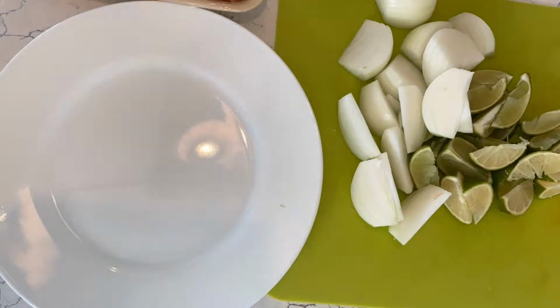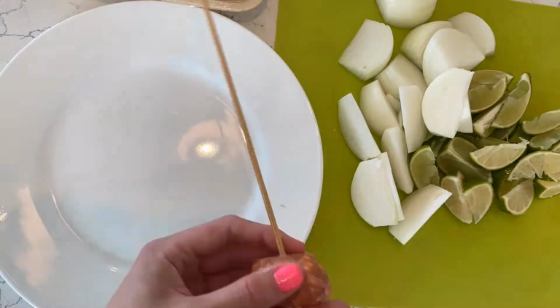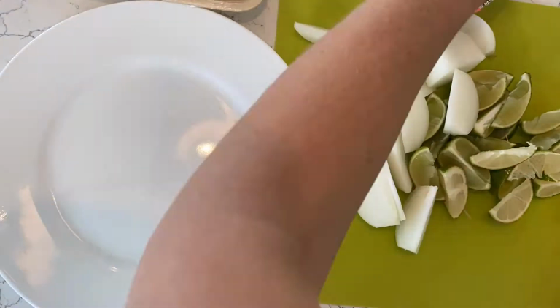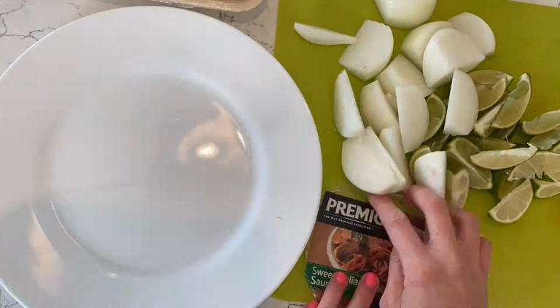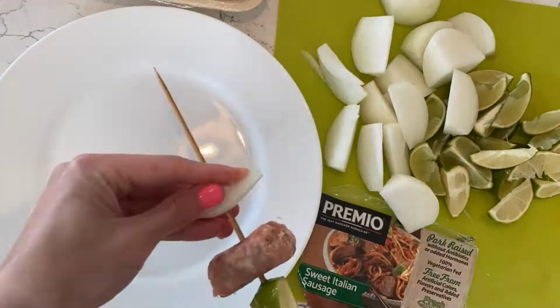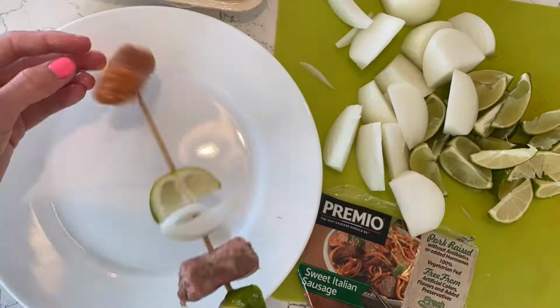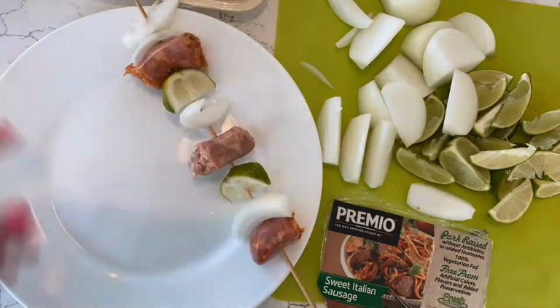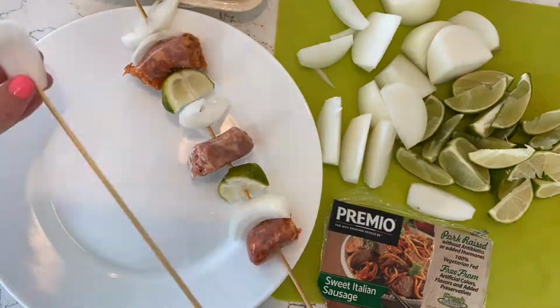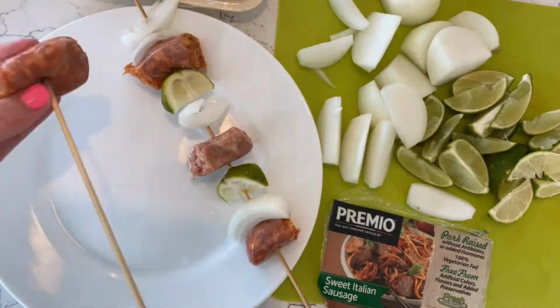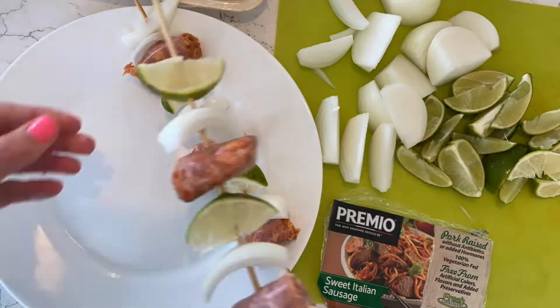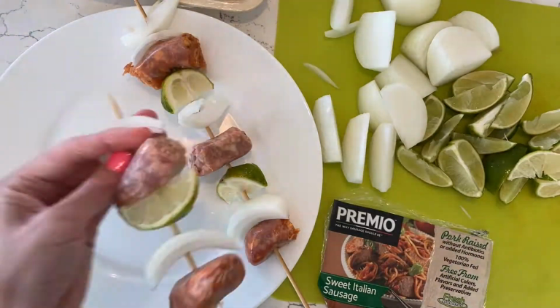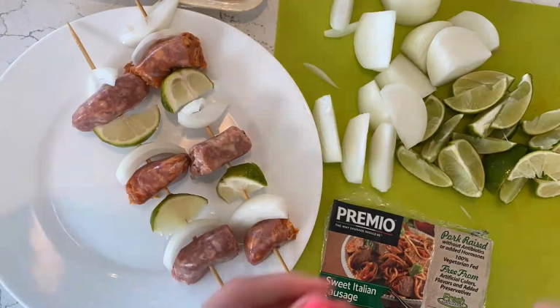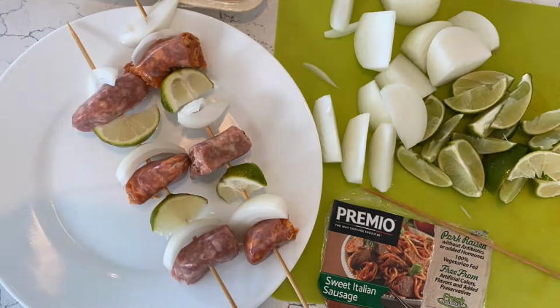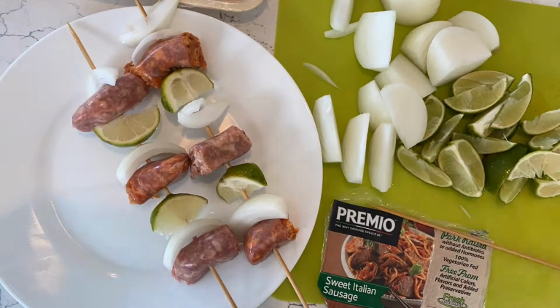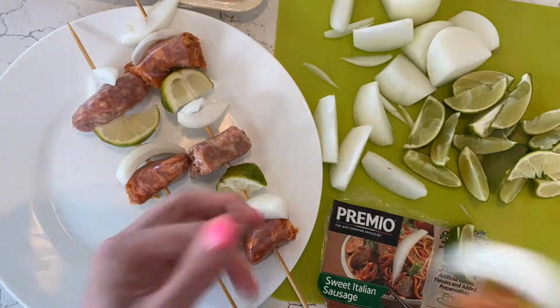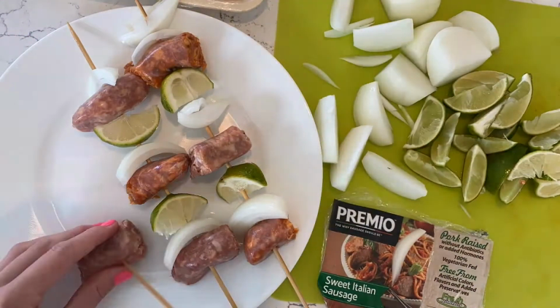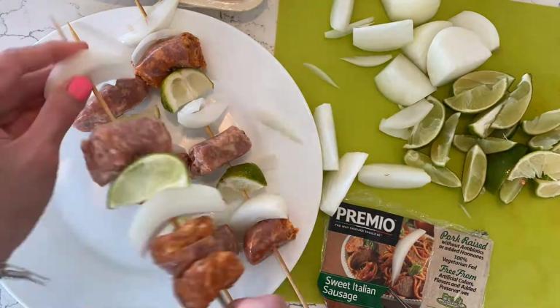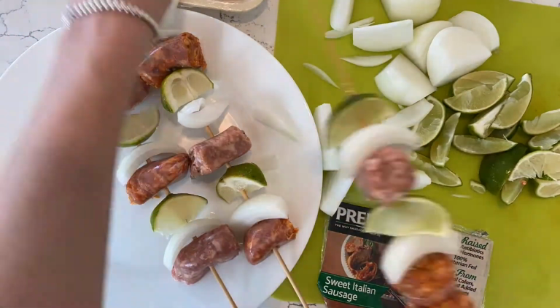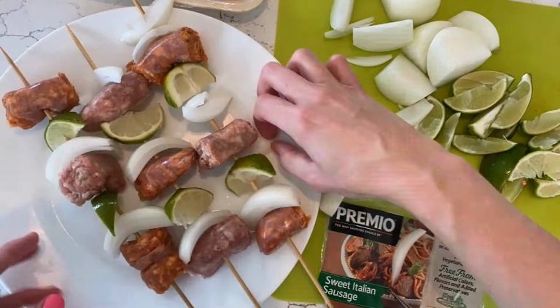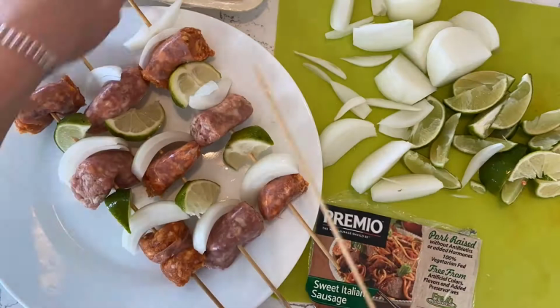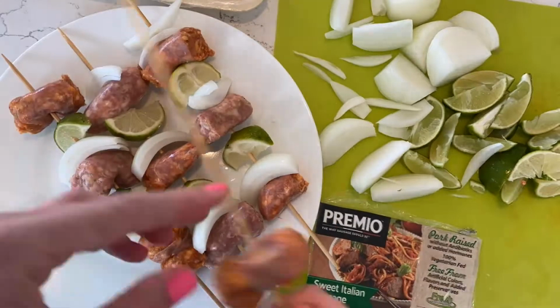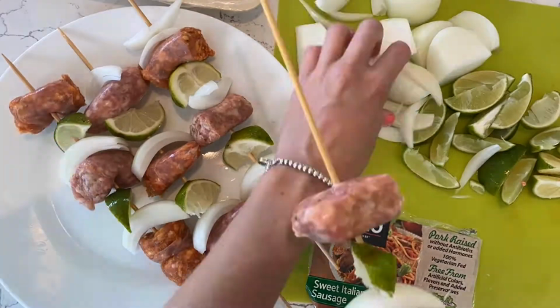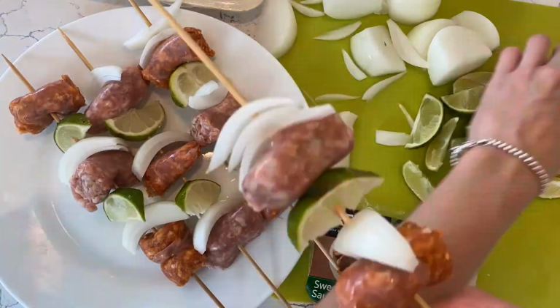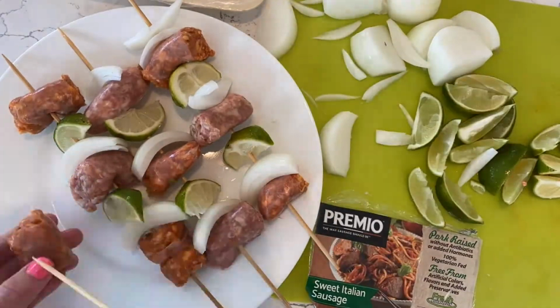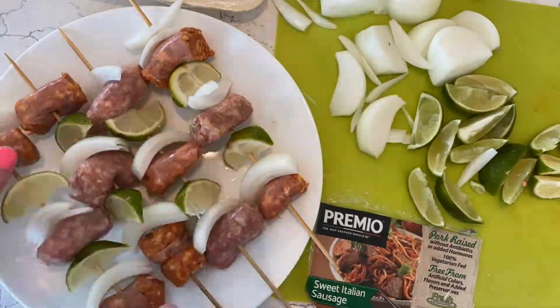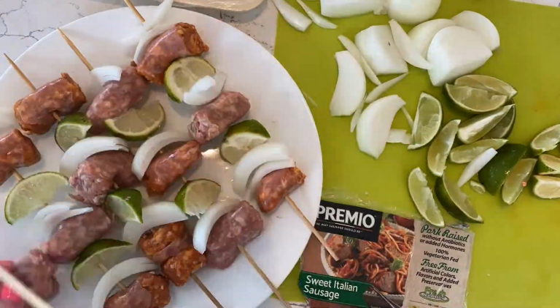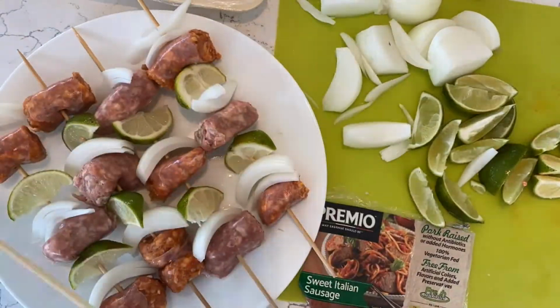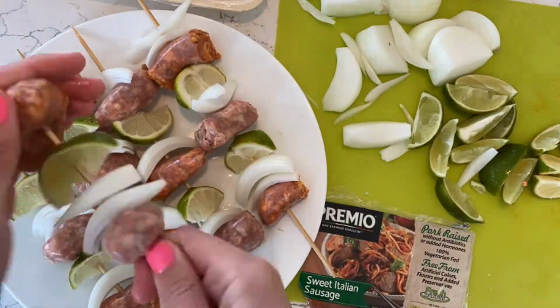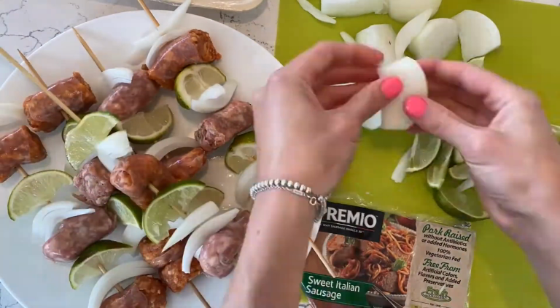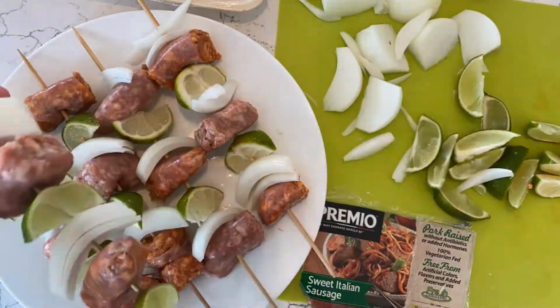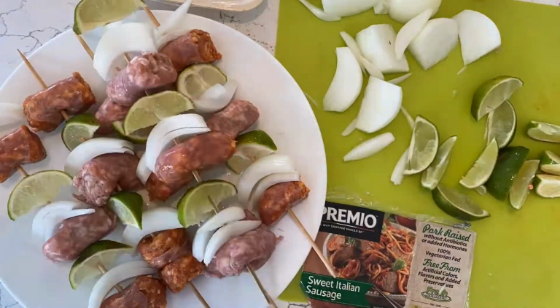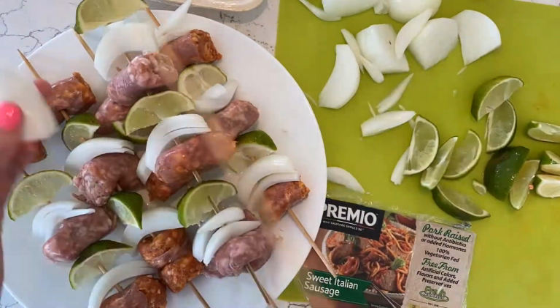Preheat the grill to medium-high heat. Soak 10 8-inch skewers in water for about 15 minutes. Thread the sausage, lime, and onion, alternating them.